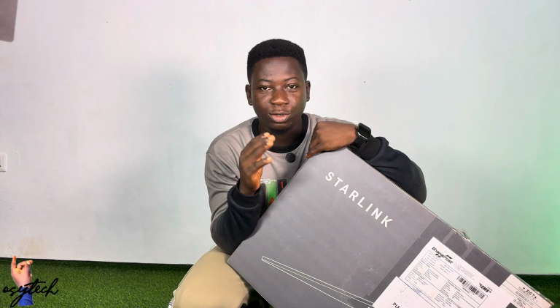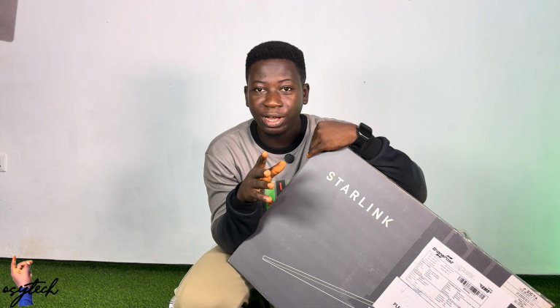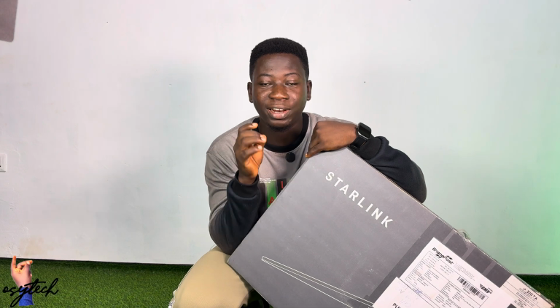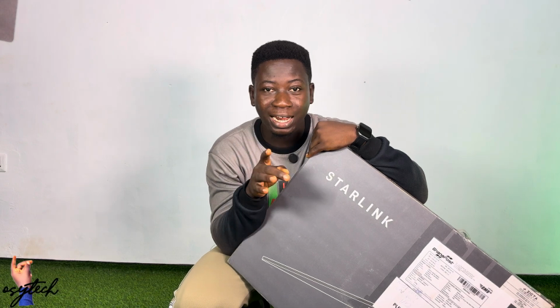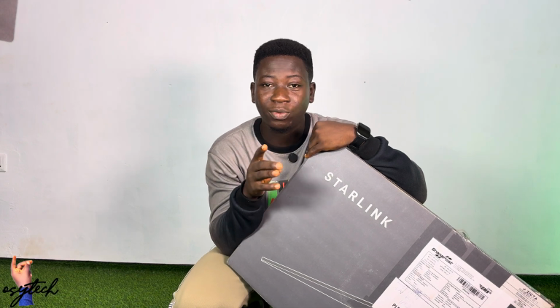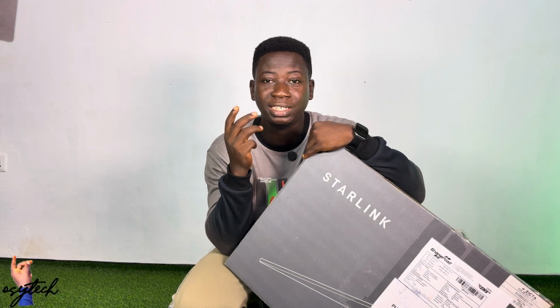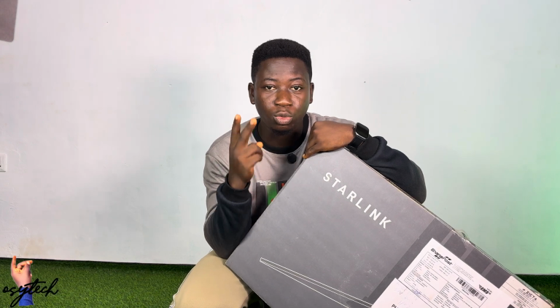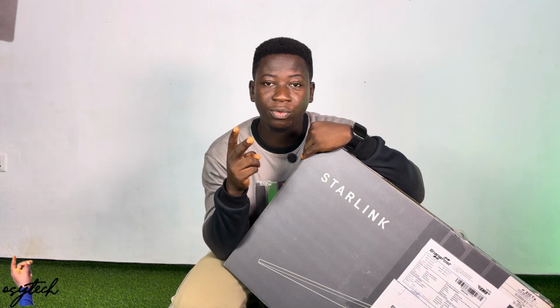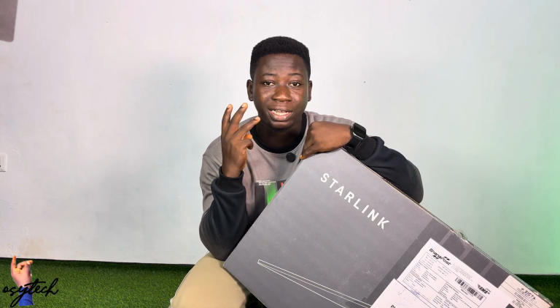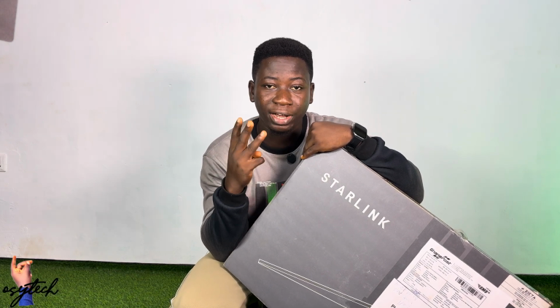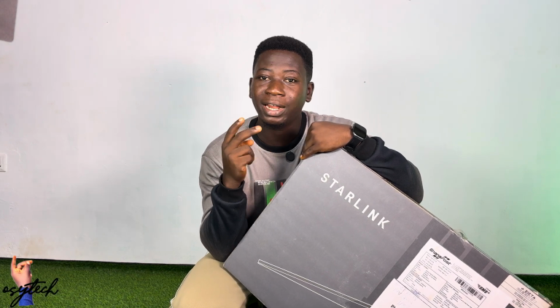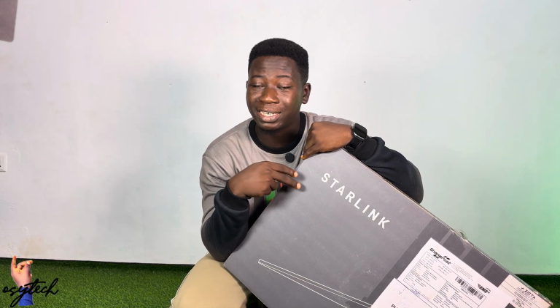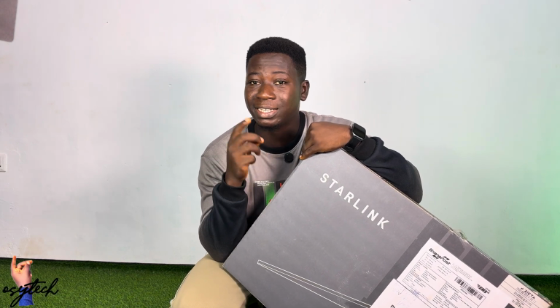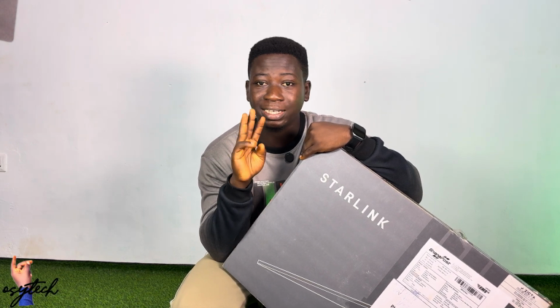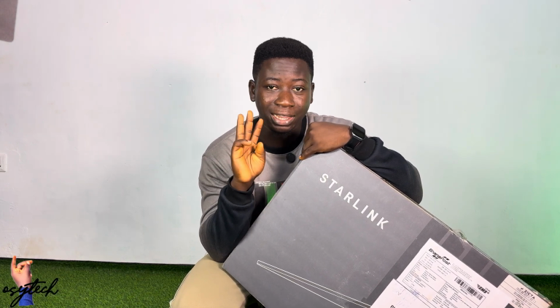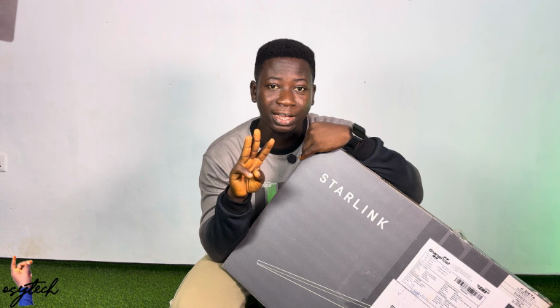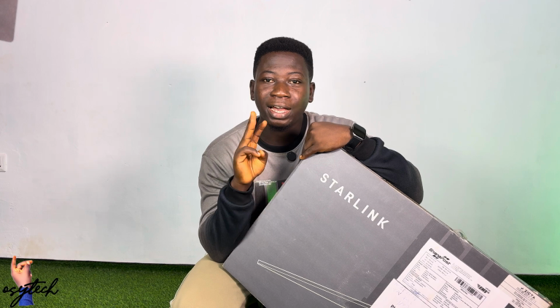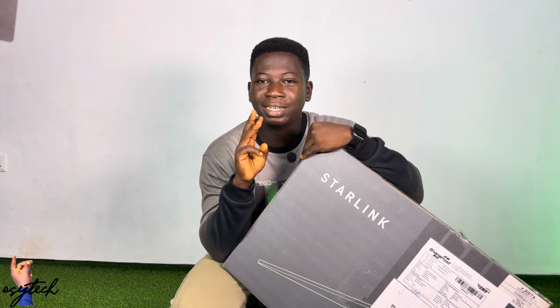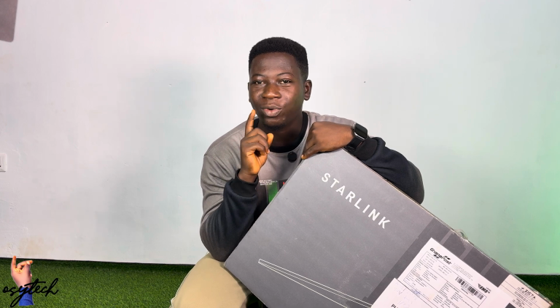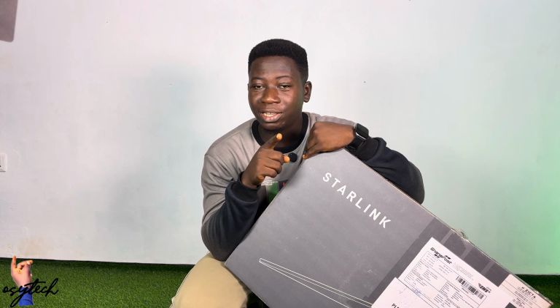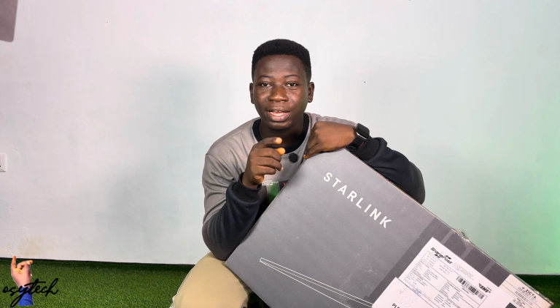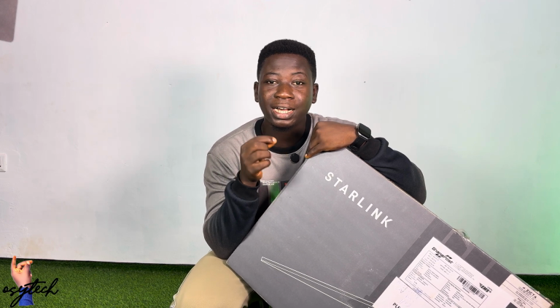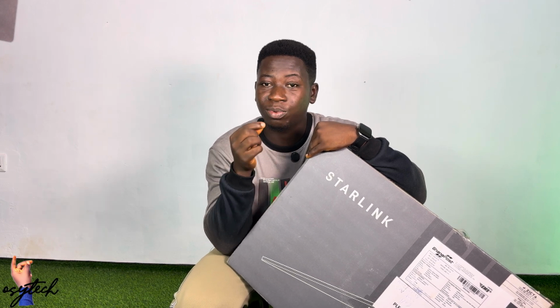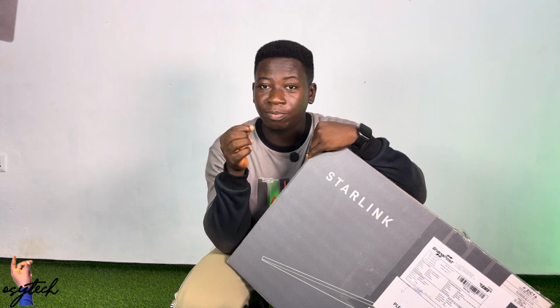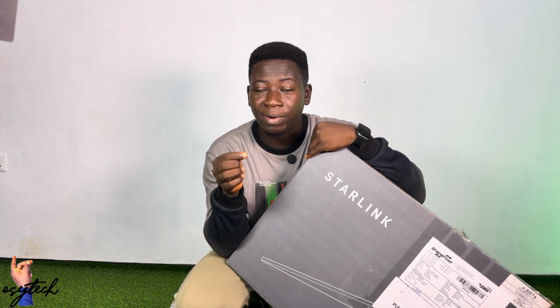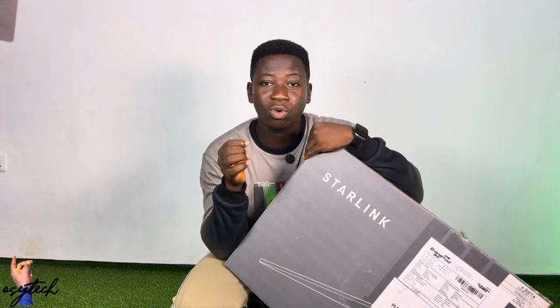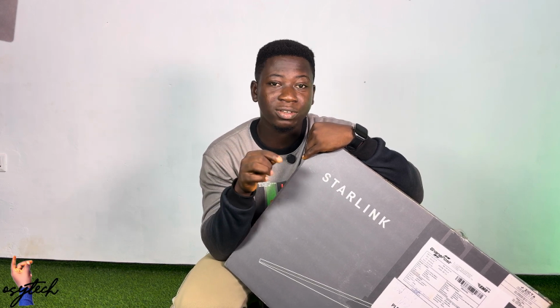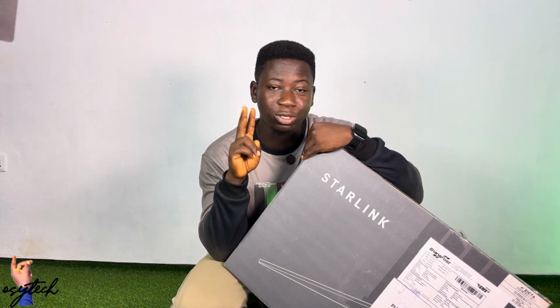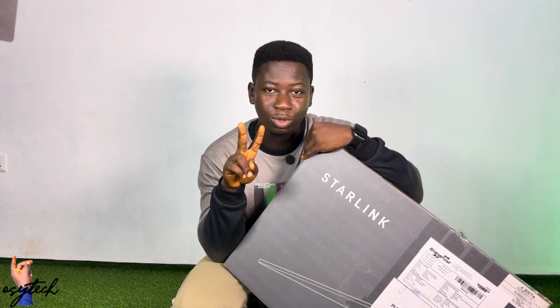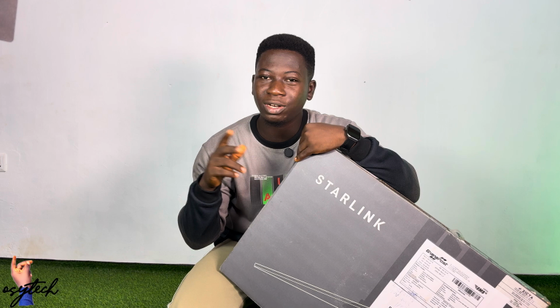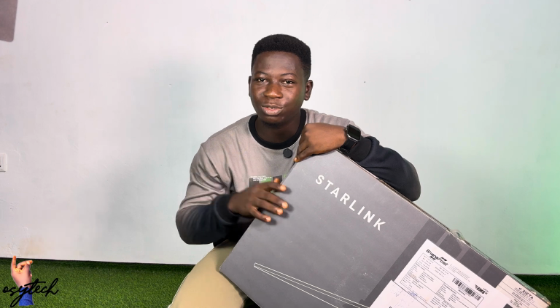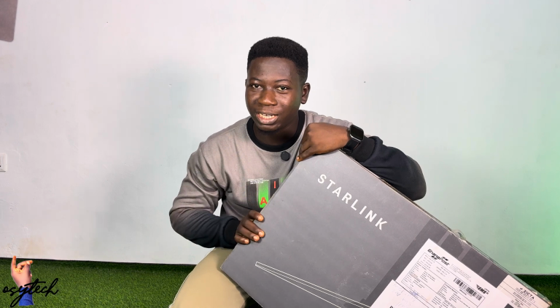Today we have the Starlink Gen 2 and the Gen 3. This is Starlink Gen 3, and with the Gen 3 it has improved performance compared to the Gen 2. Let's get into it and check the Gen 3 out.